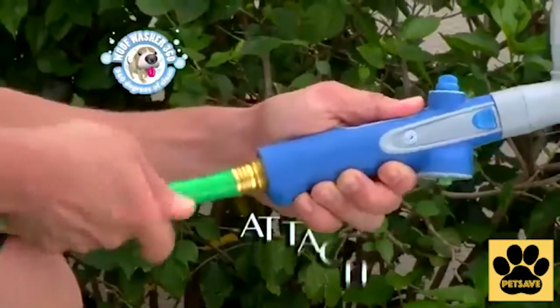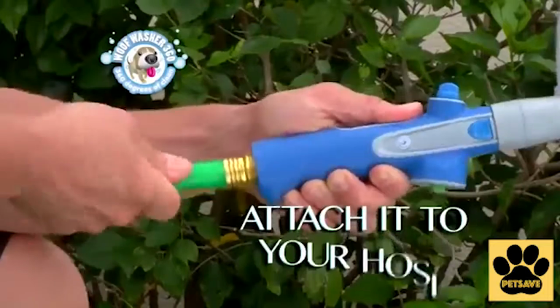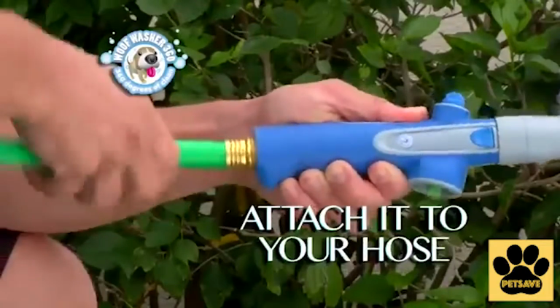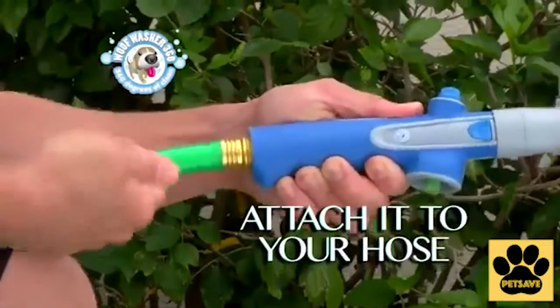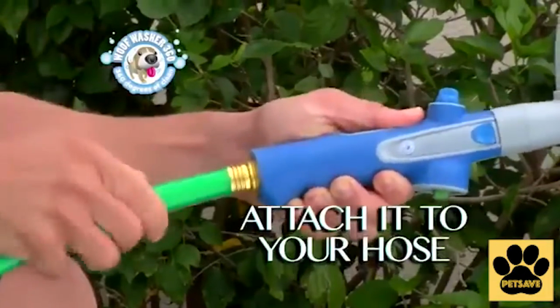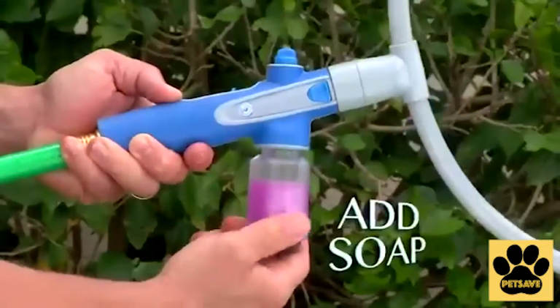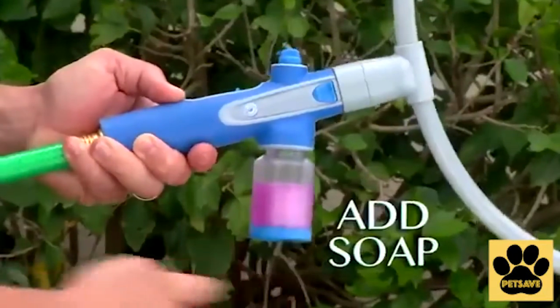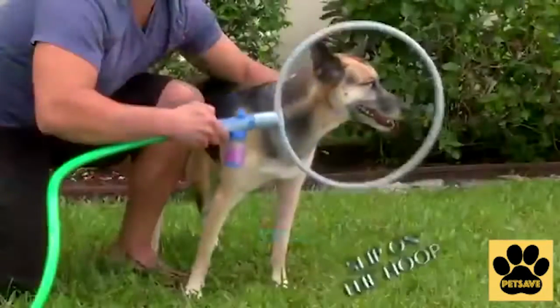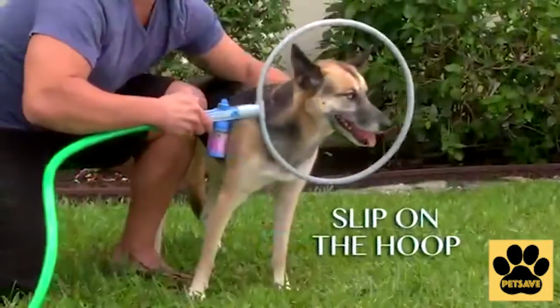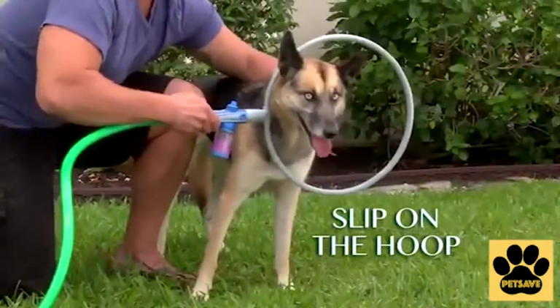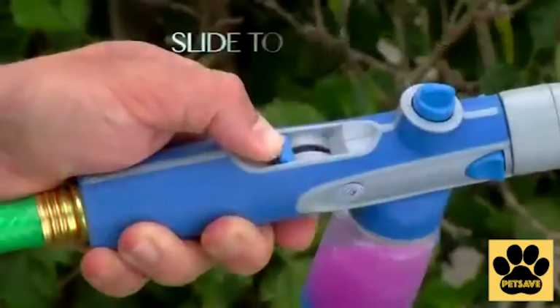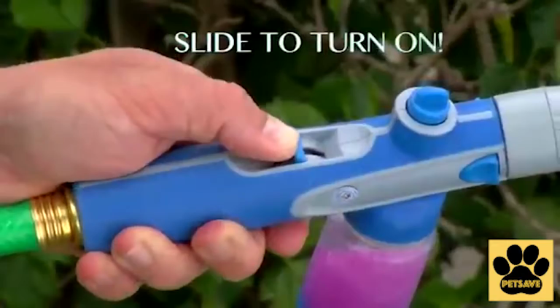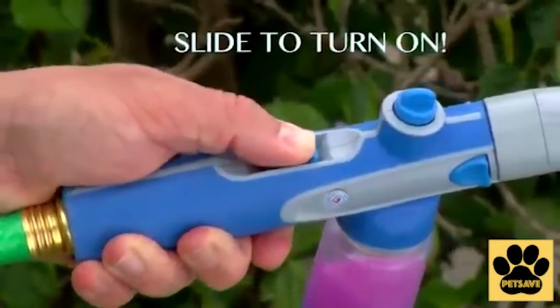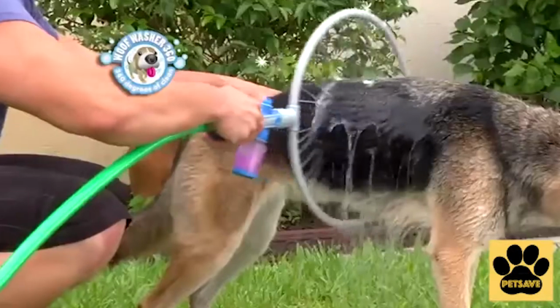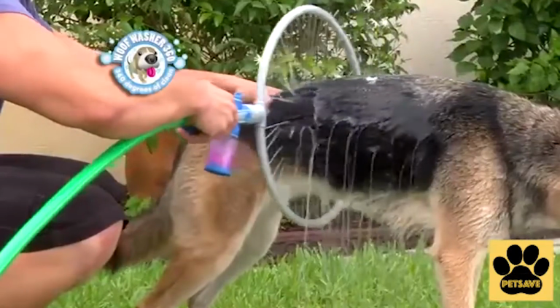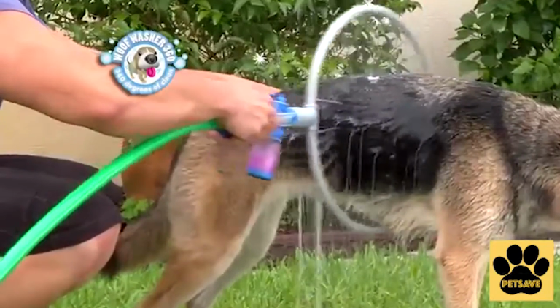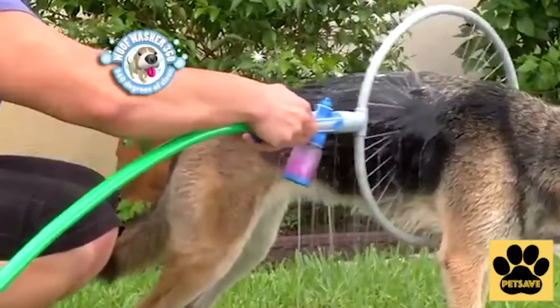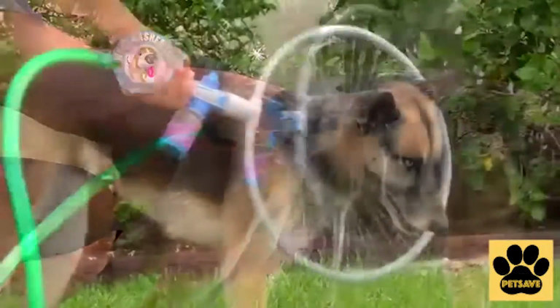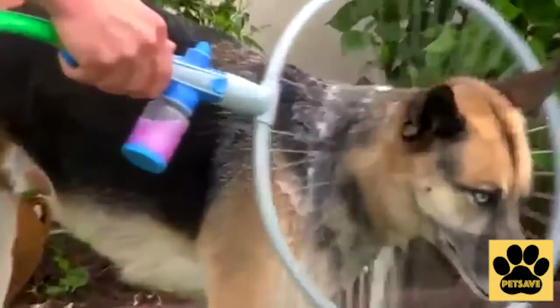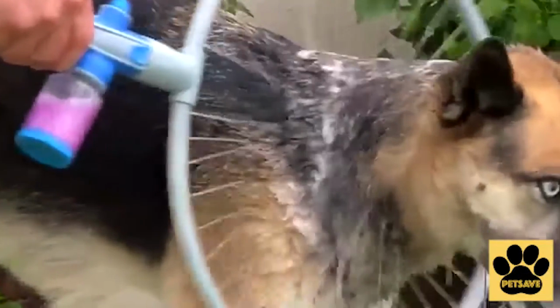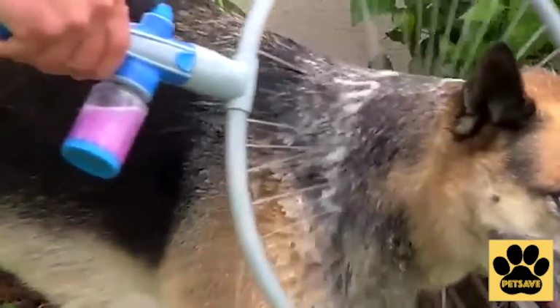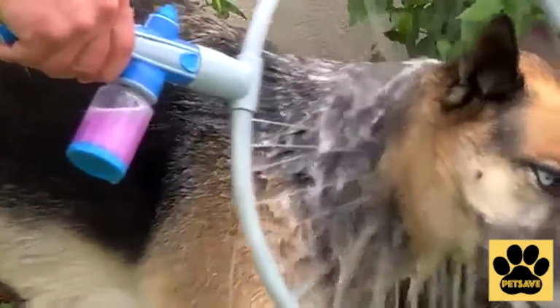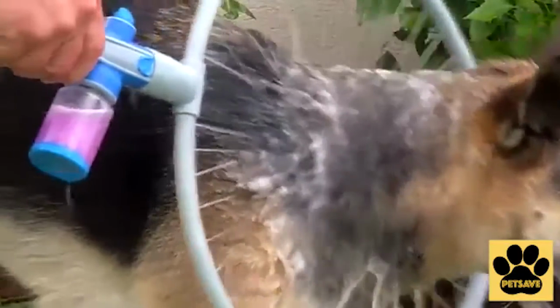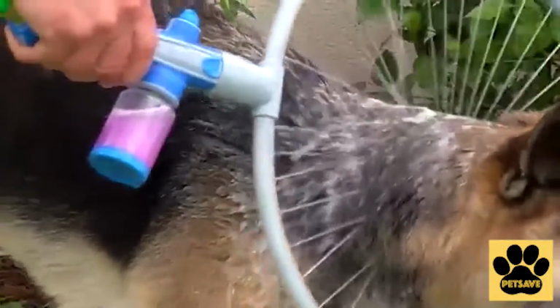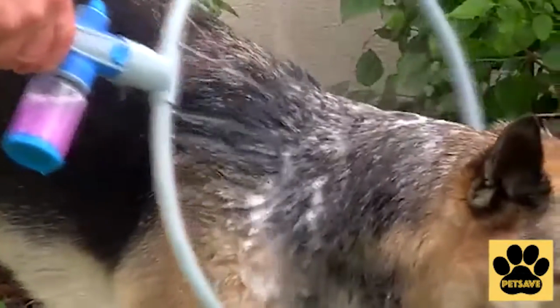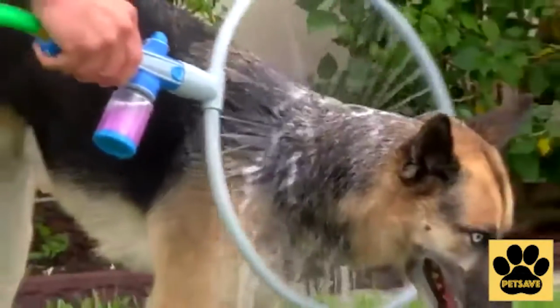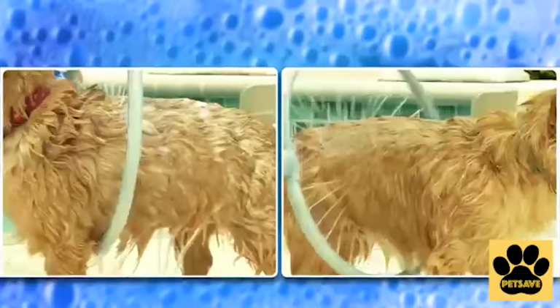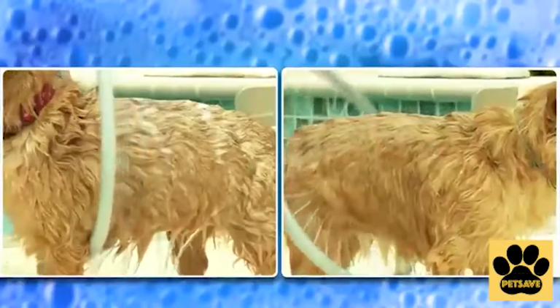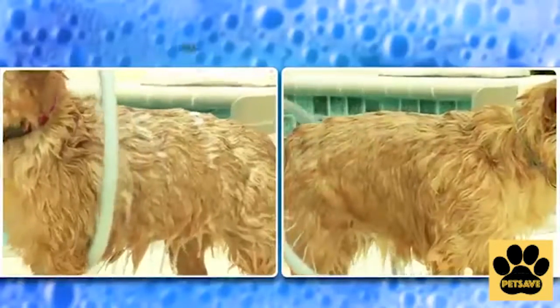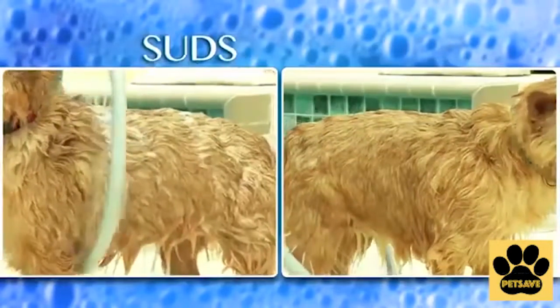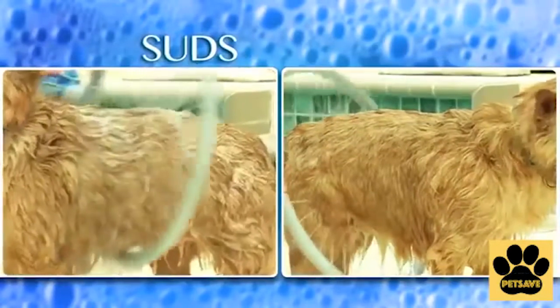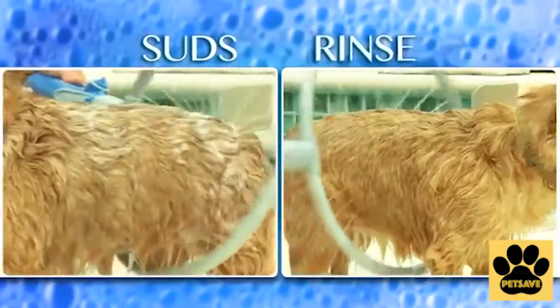Just connect Wolfwasher 360 to your hose. Add soap. Slip the hoop on your dog and slide to turn on. The soap and water instantly mix, creating a sudsy solution that scrubs Rover clean from head to toe. There's two modes,